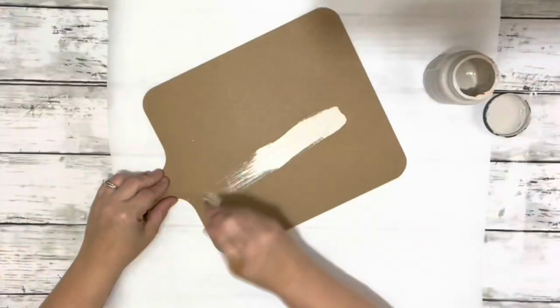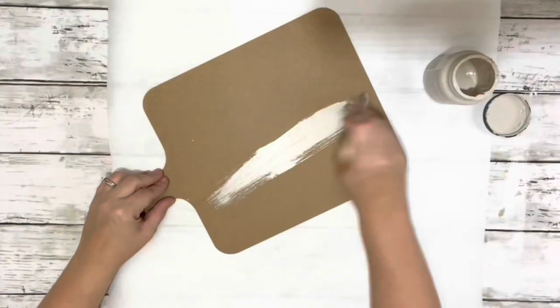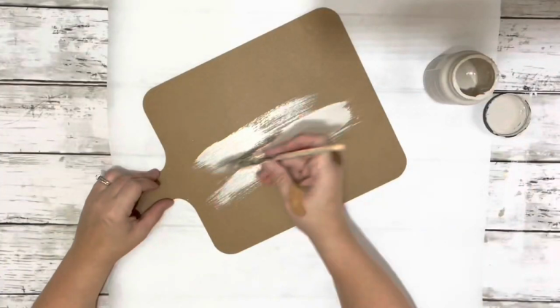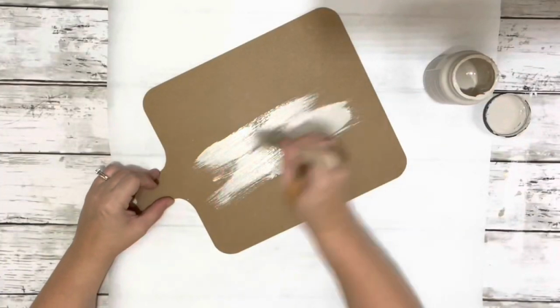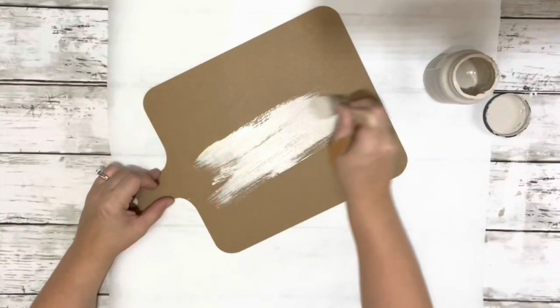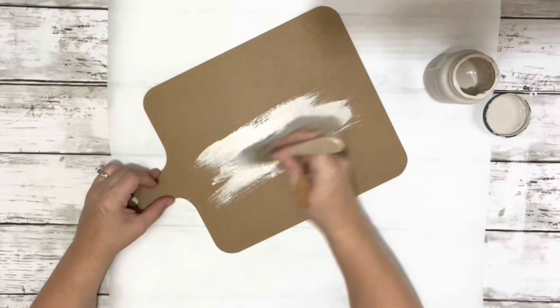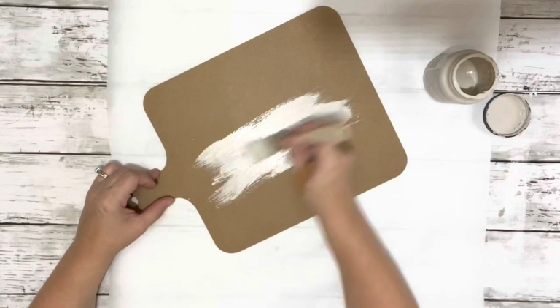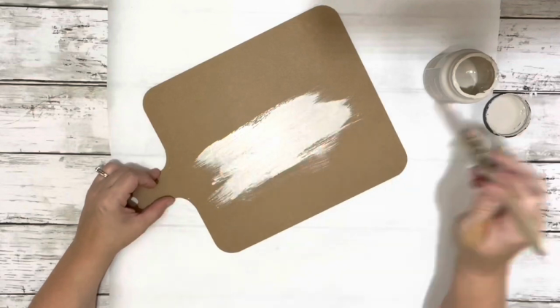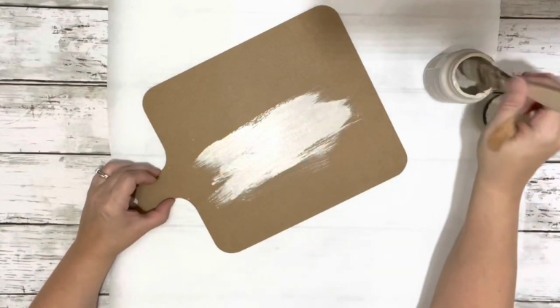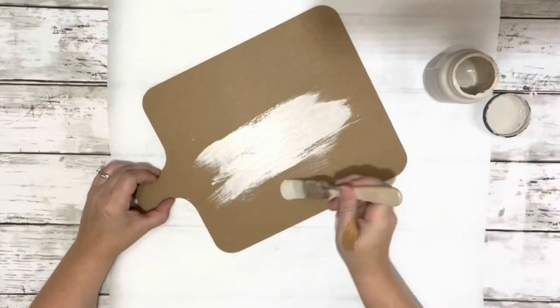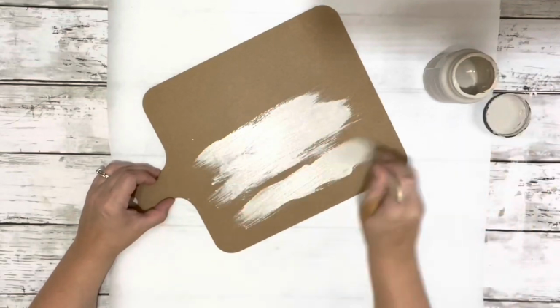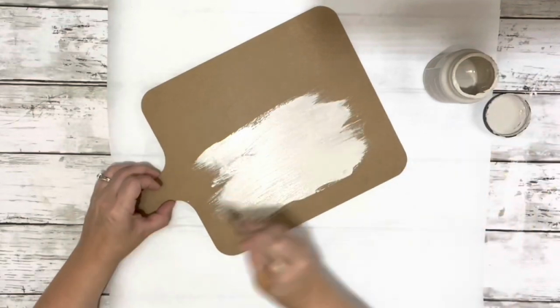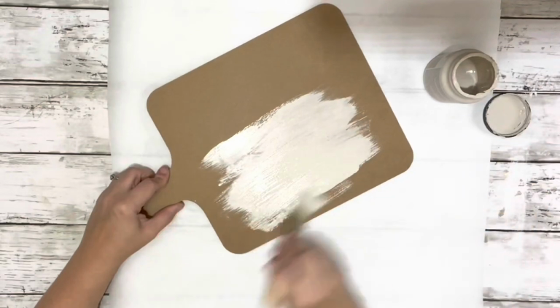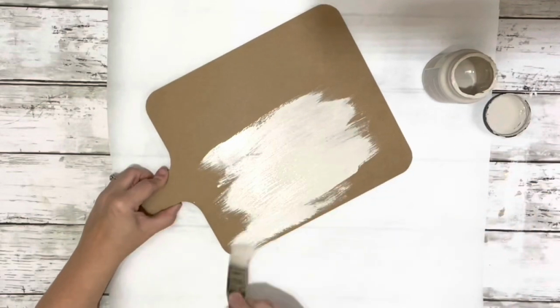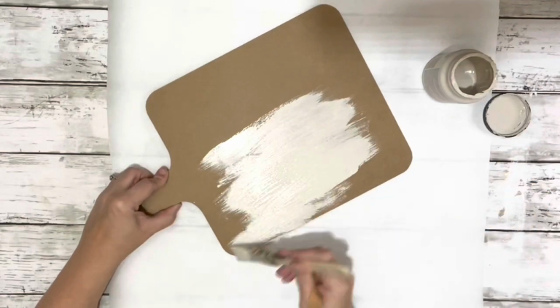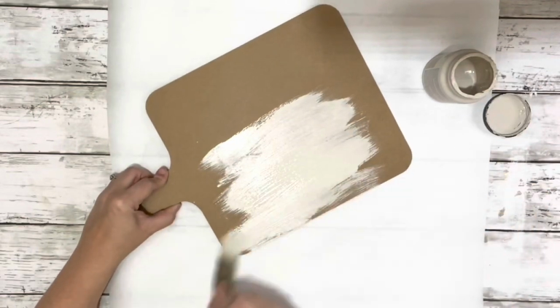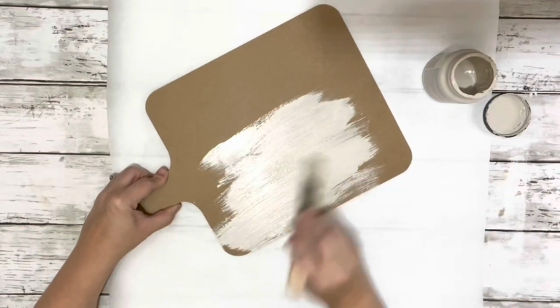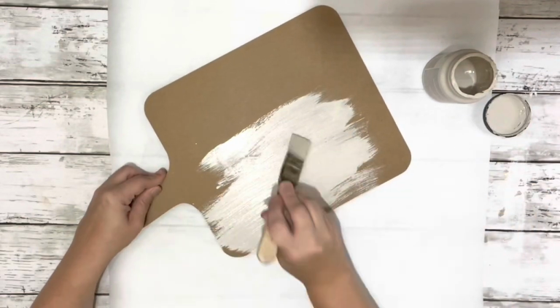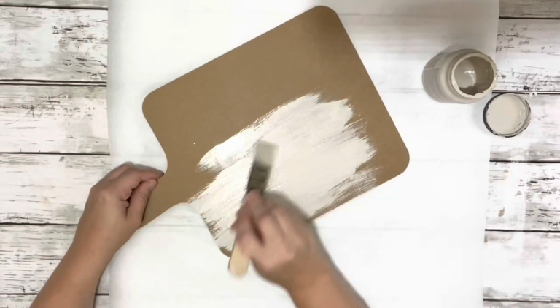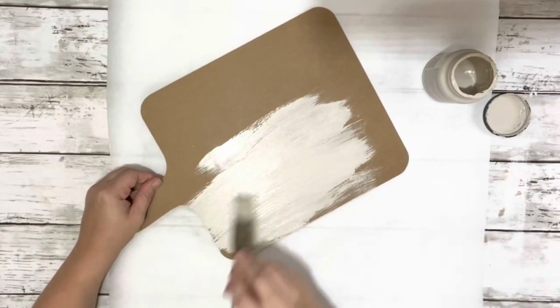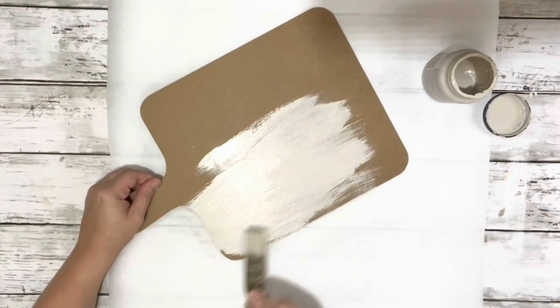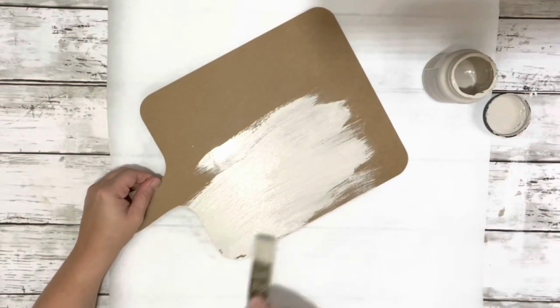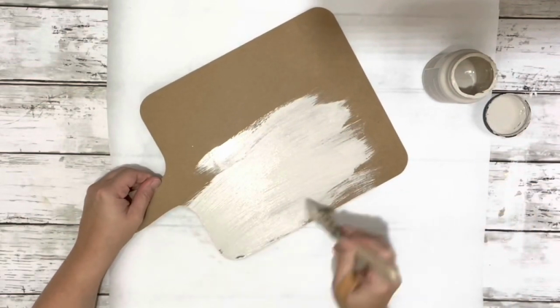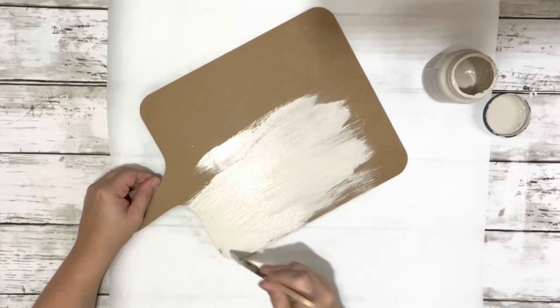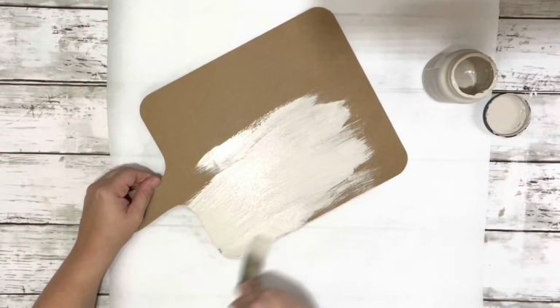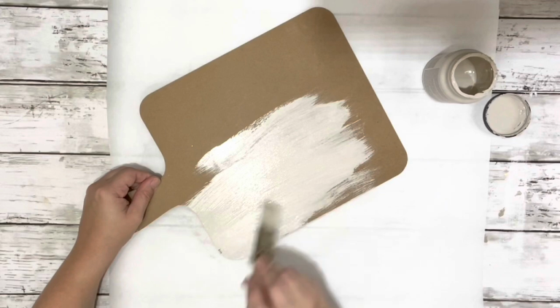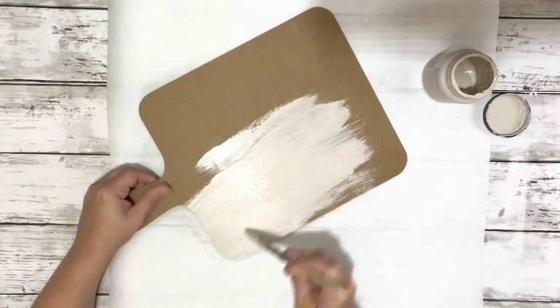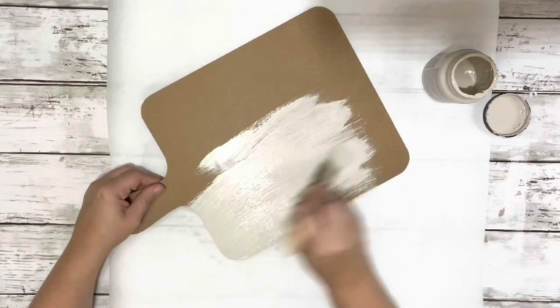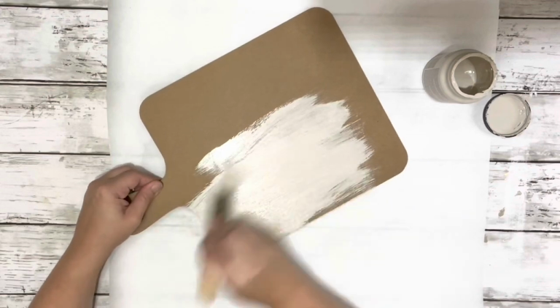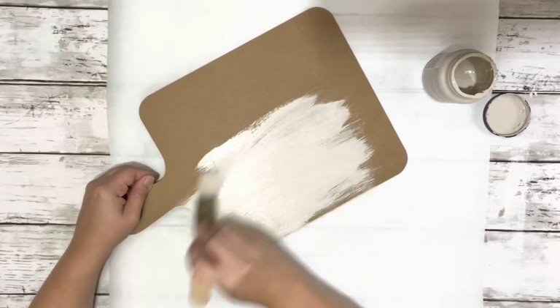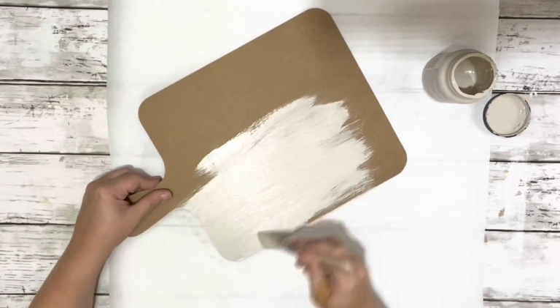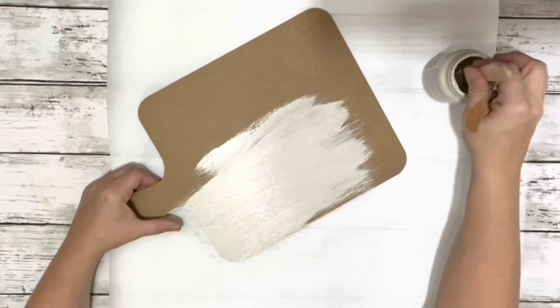After I had it all done, I covered it with the fresh linen chalk paint — I did front and back, two coats, and I dried it in between.